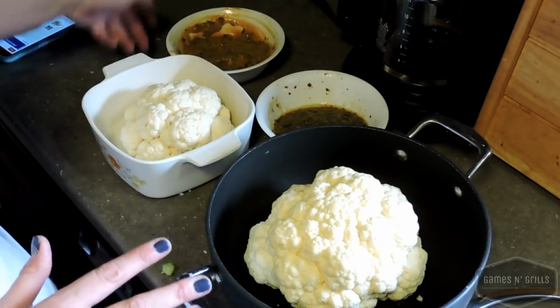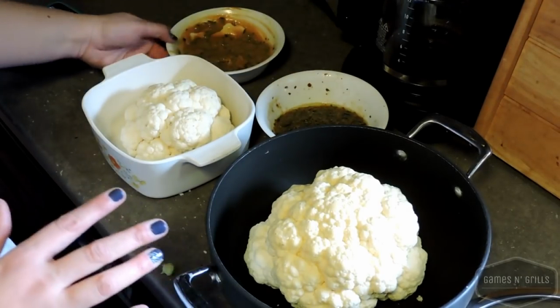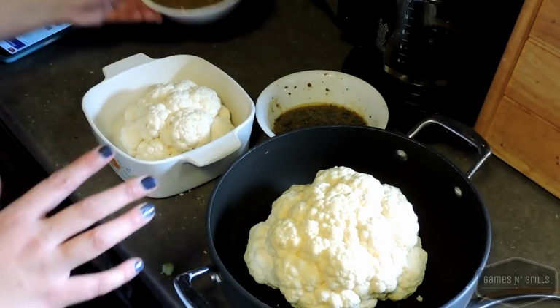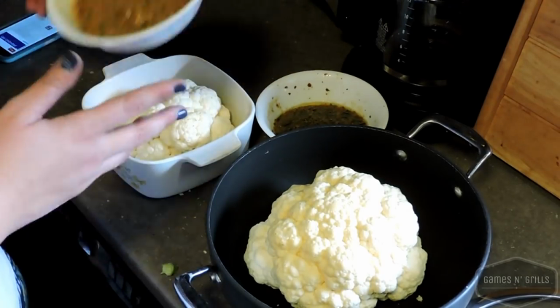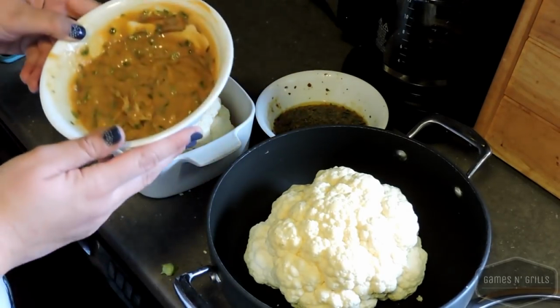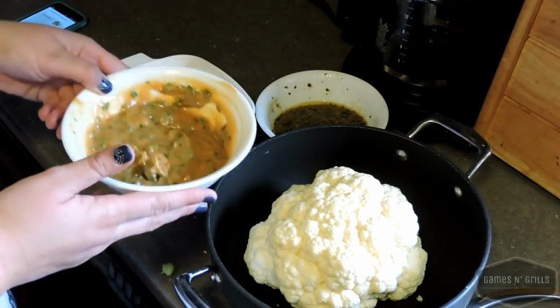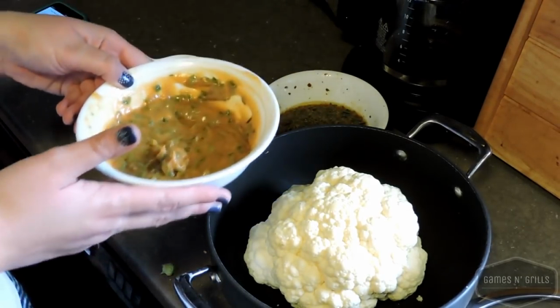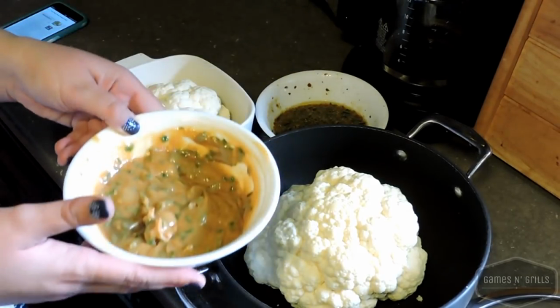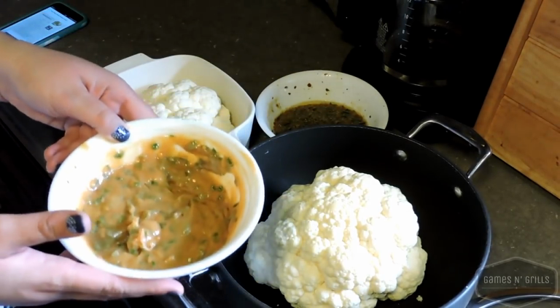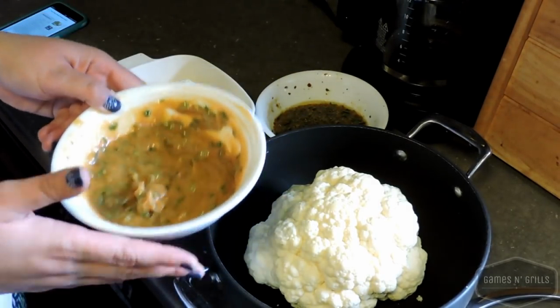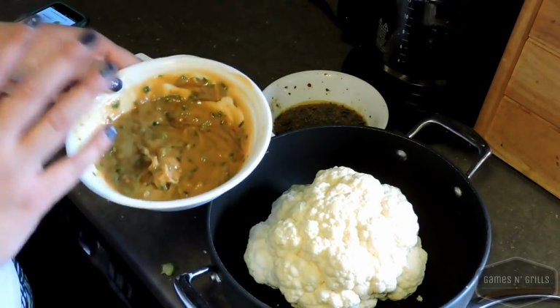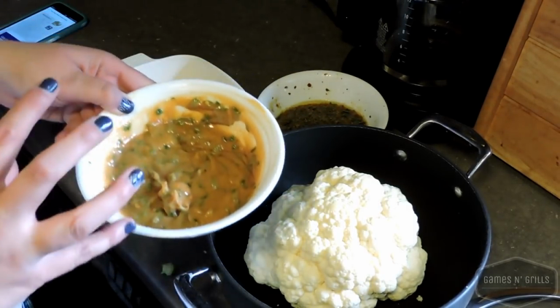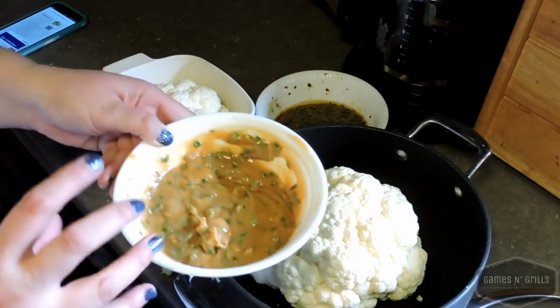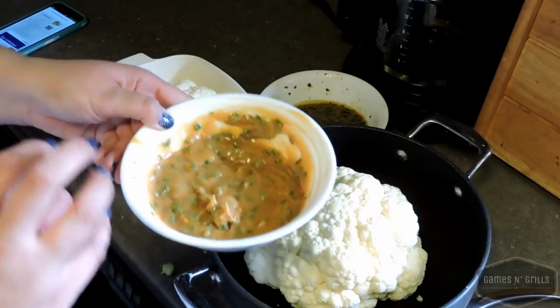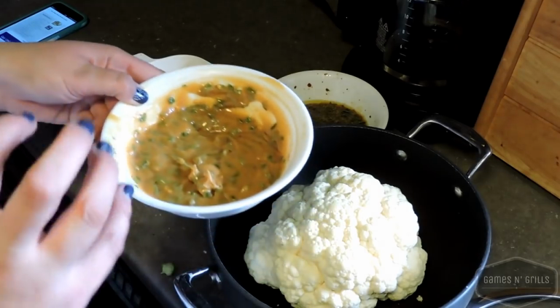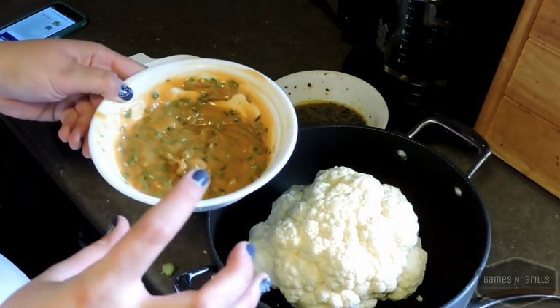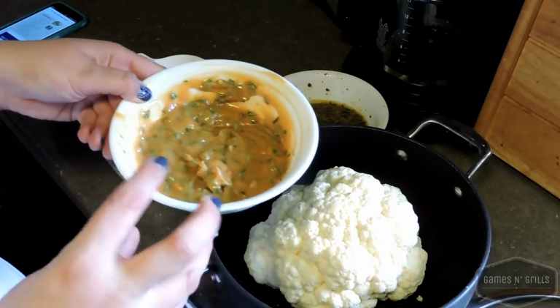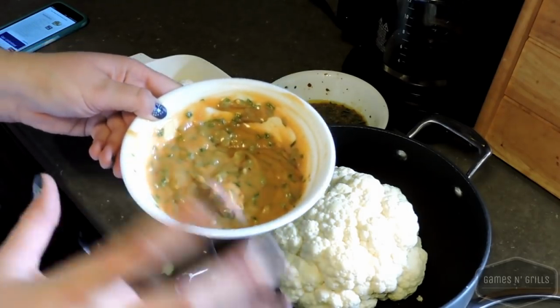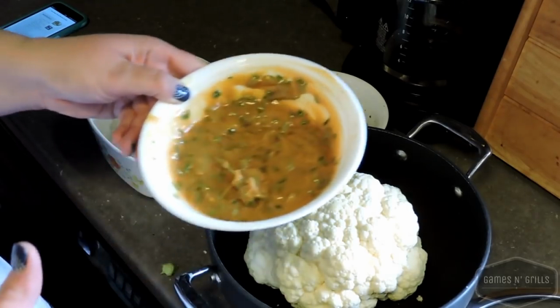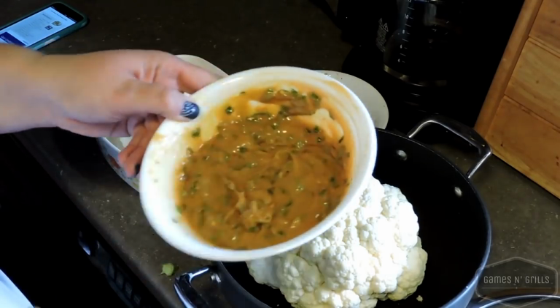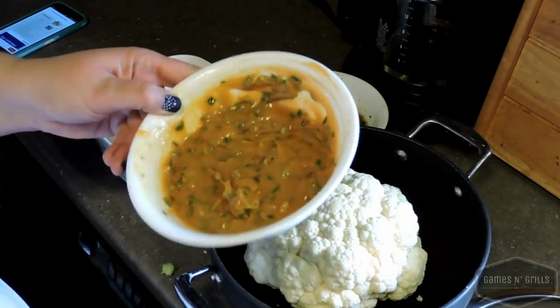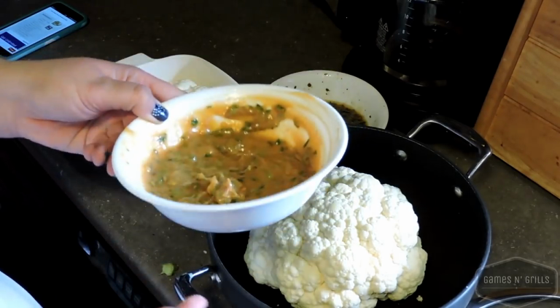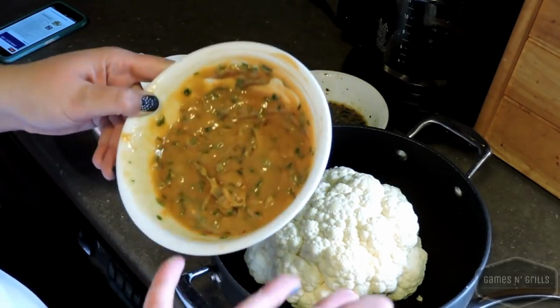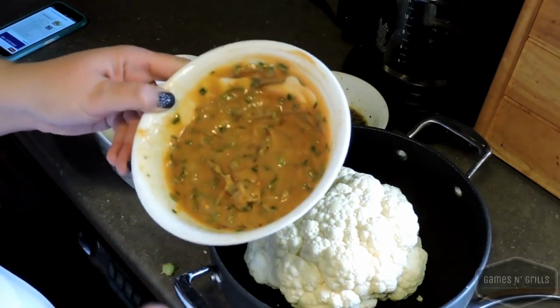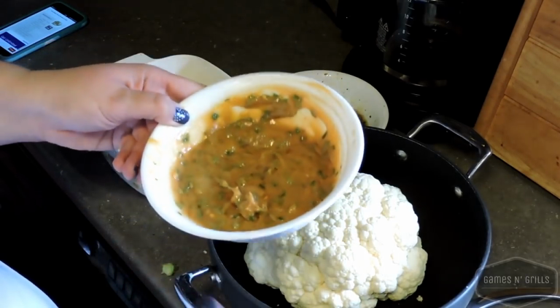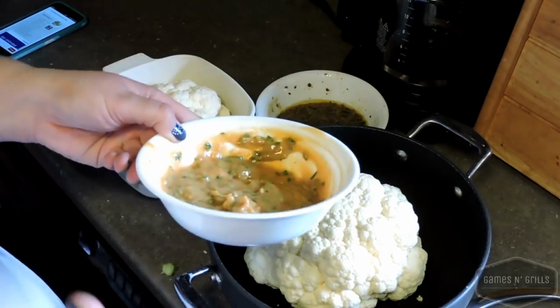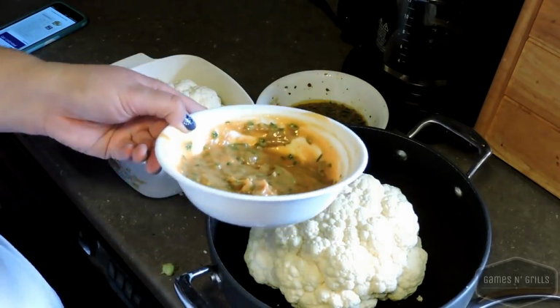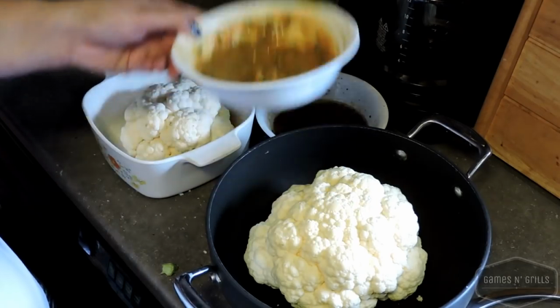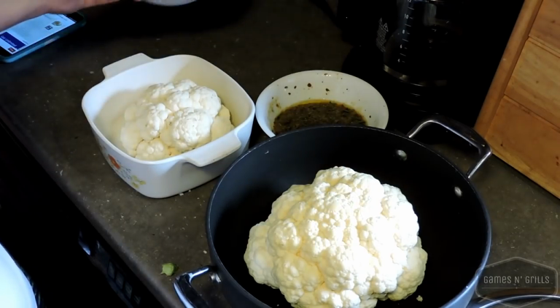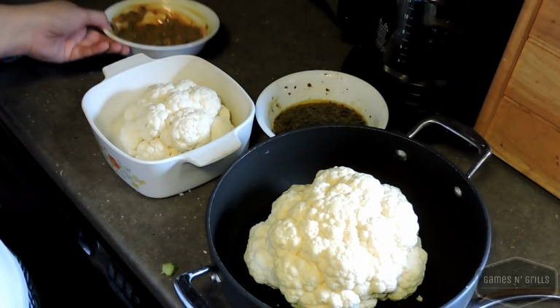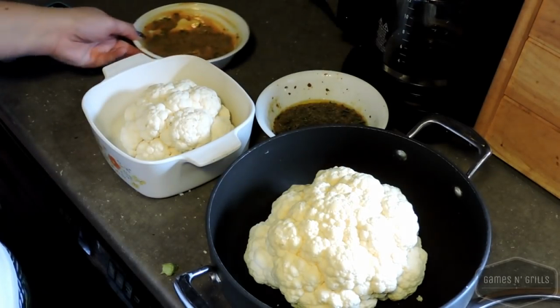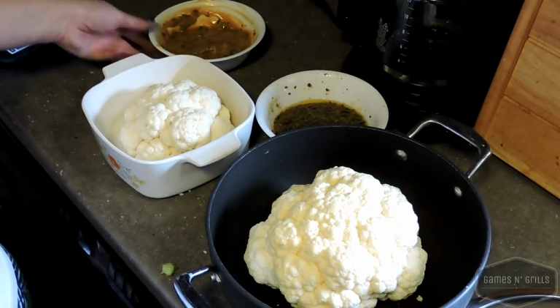The second one — because I ran out of herbed mustard — has peanut butter, some sesame oil, and rice wine vinegar for more of an Asian flair. Let me taste. We'll see how that works.